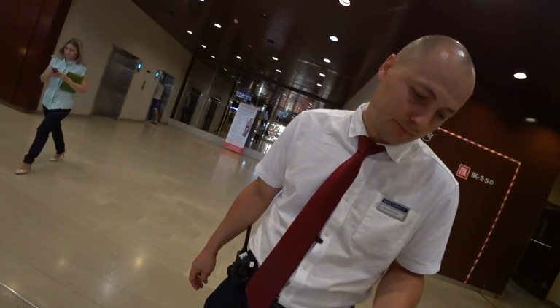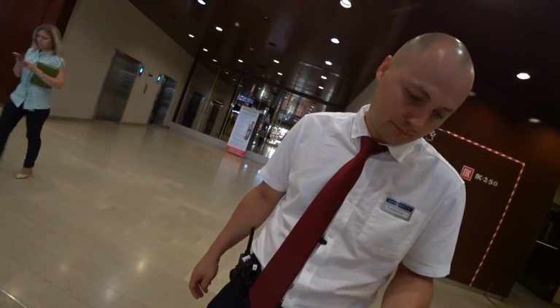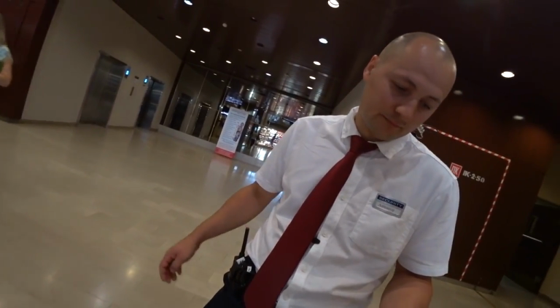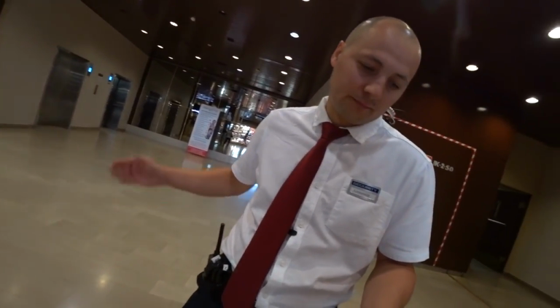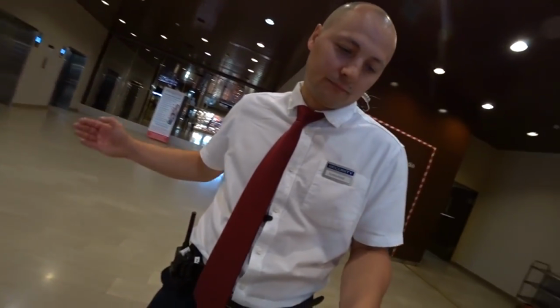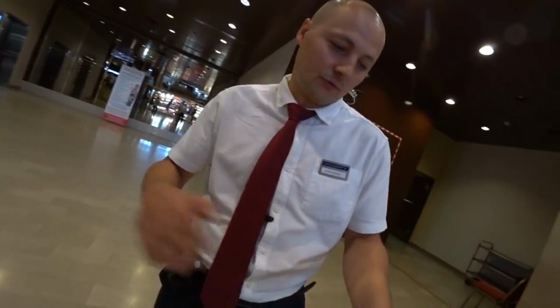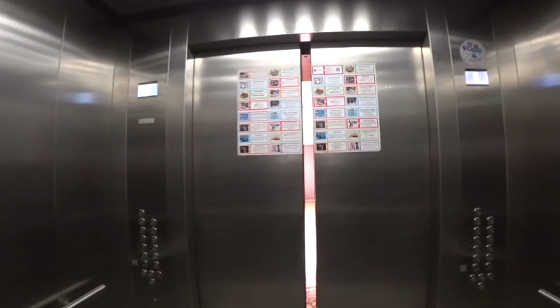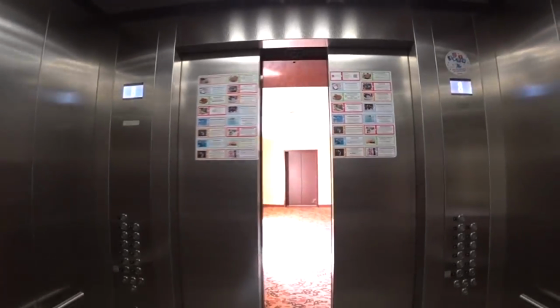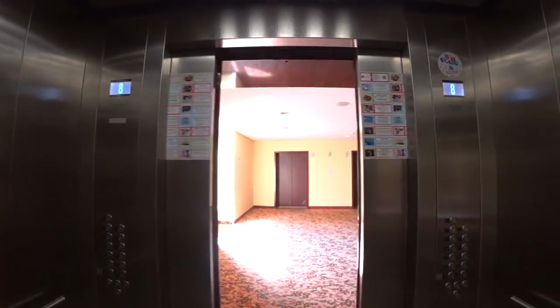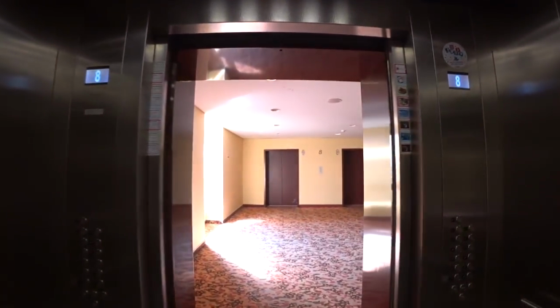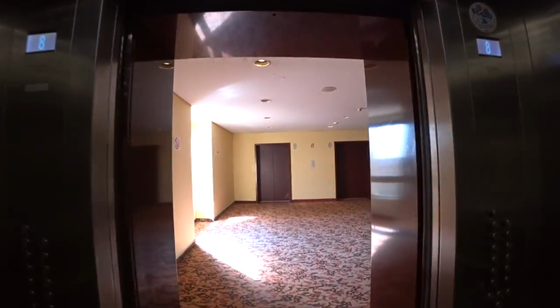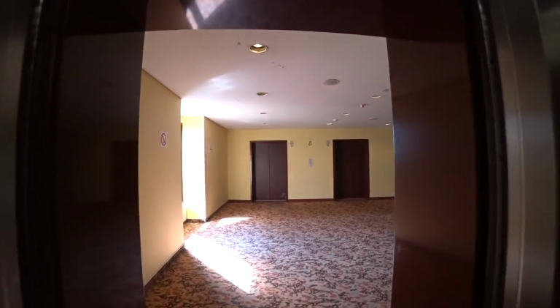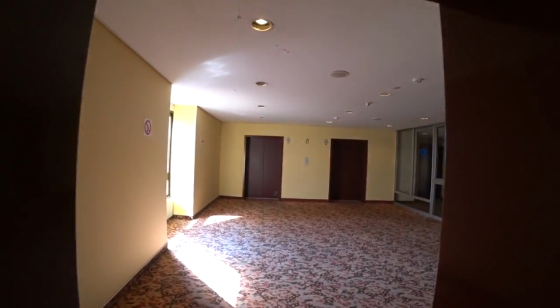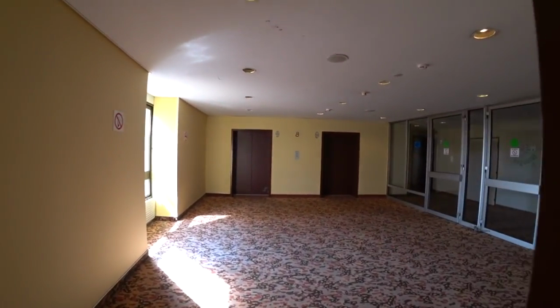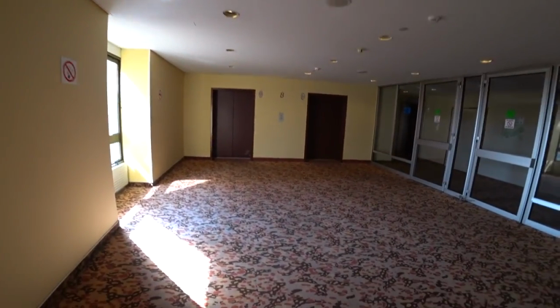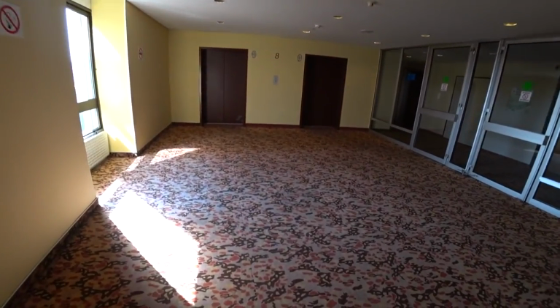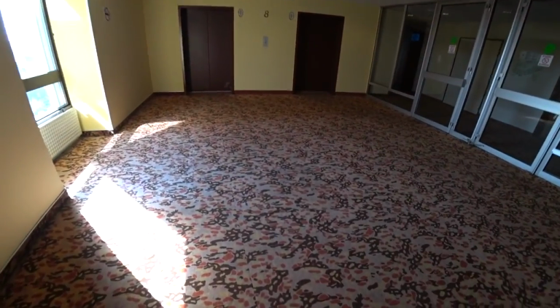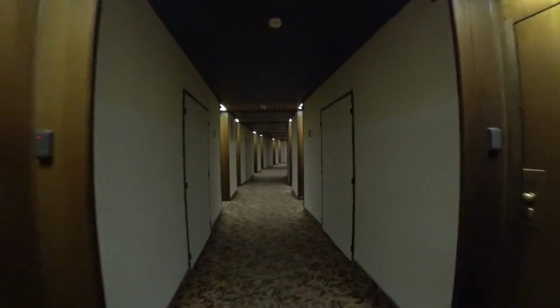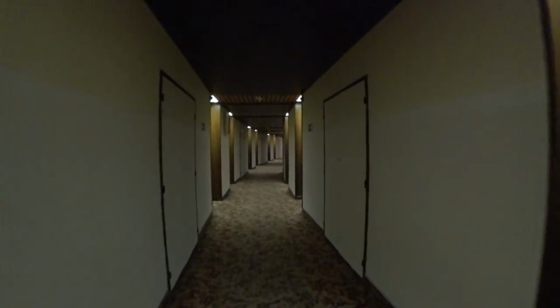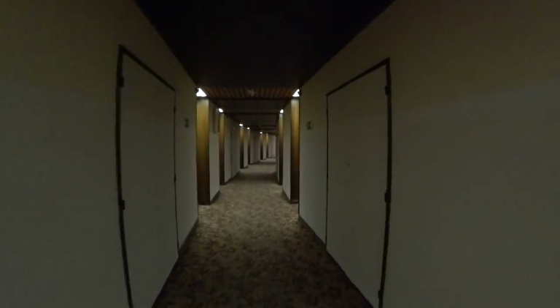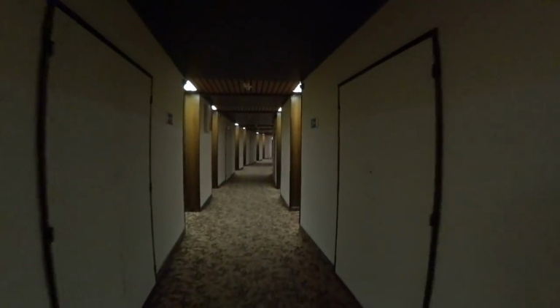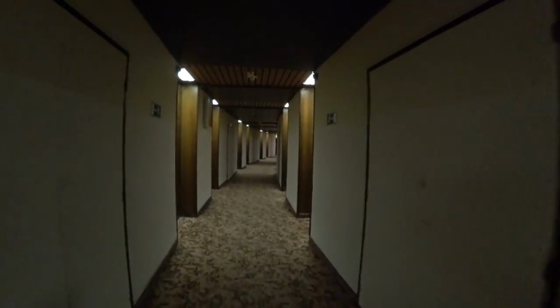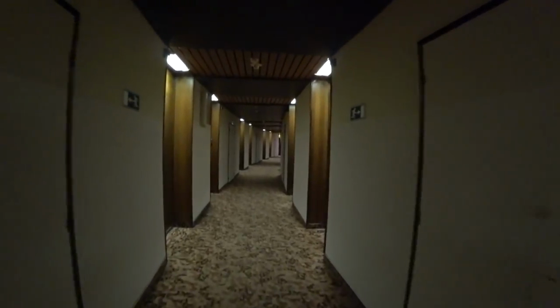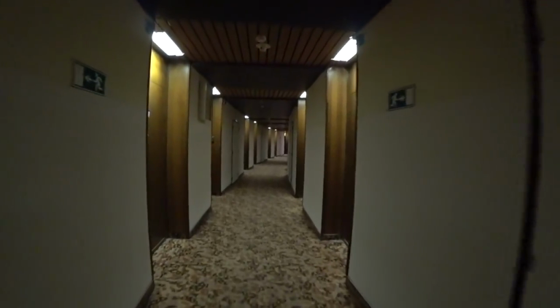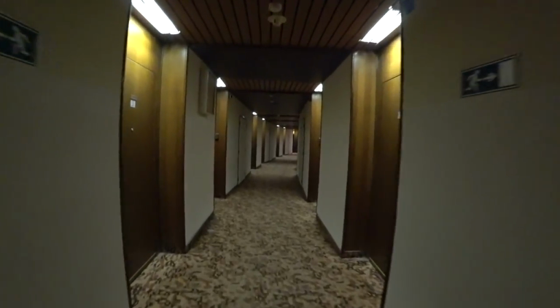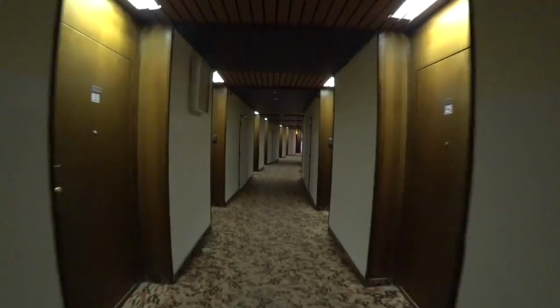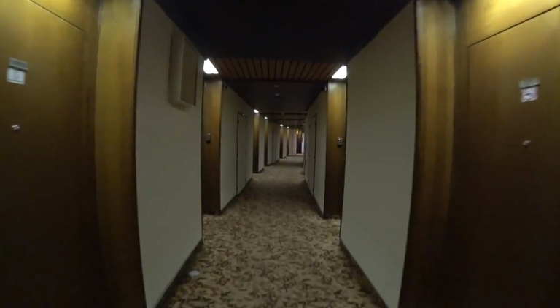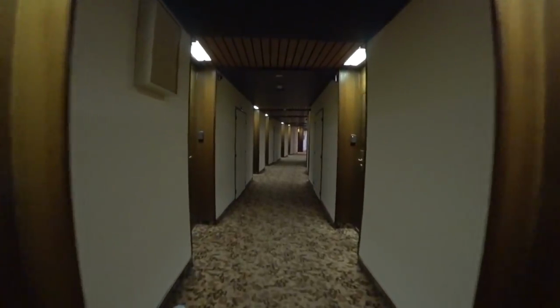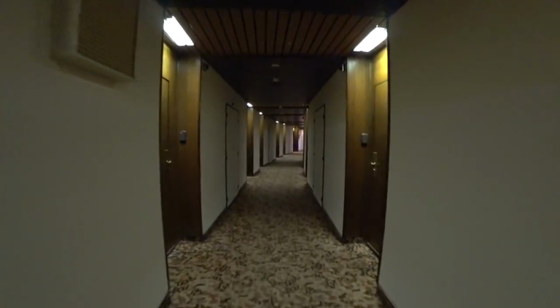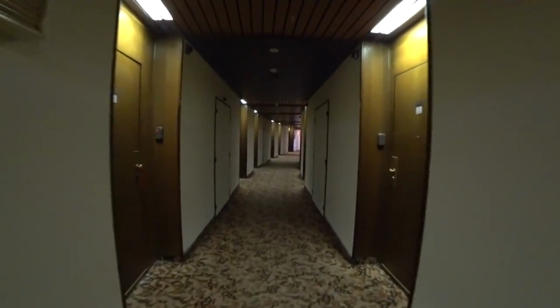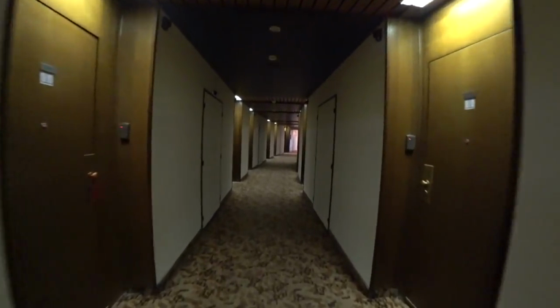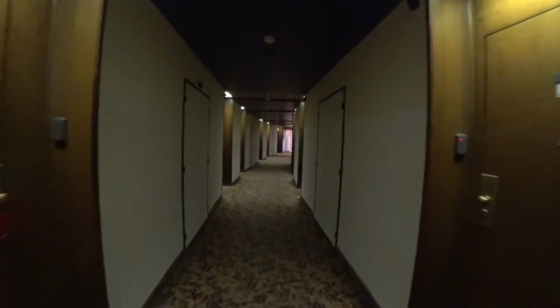Right then, just need to show your pass to Igor, our security guy, and up we go. We'll go up to the 10th floor this time and I'll take you along the curved corridor of the Hotel Cosmos.